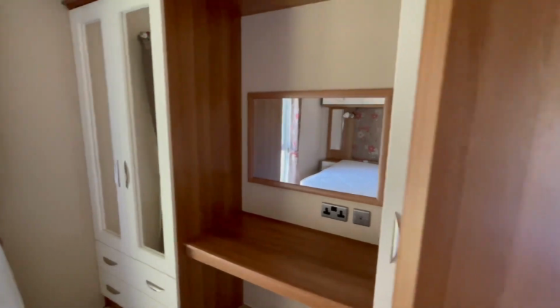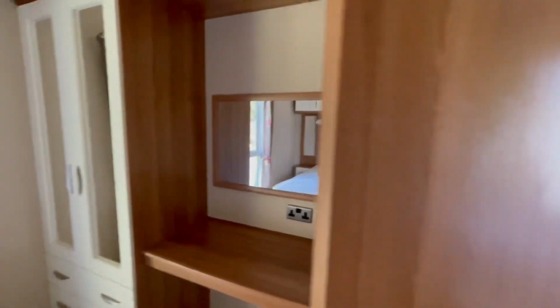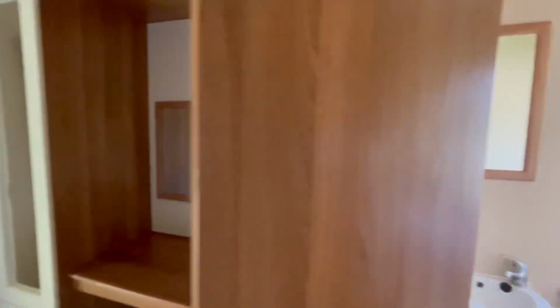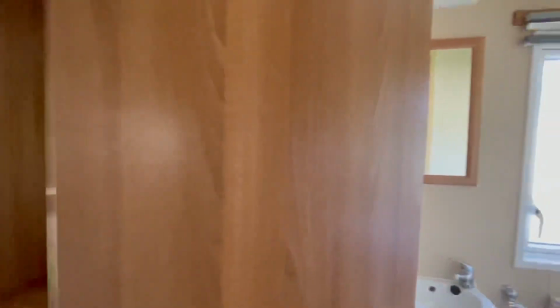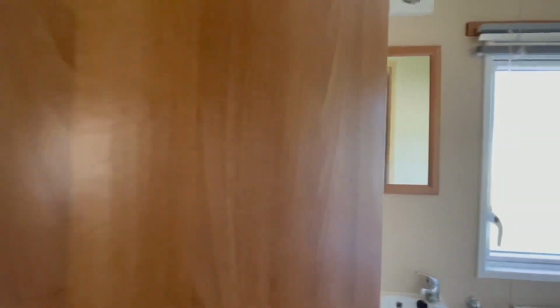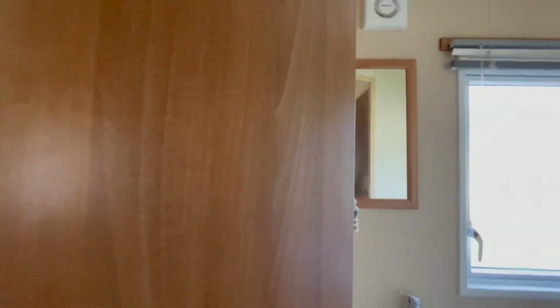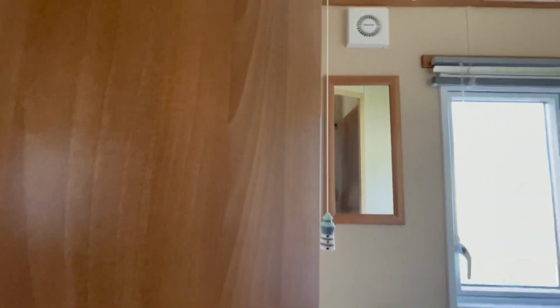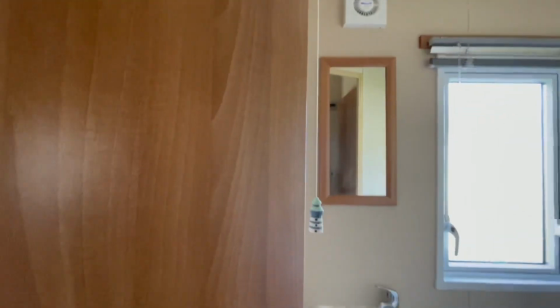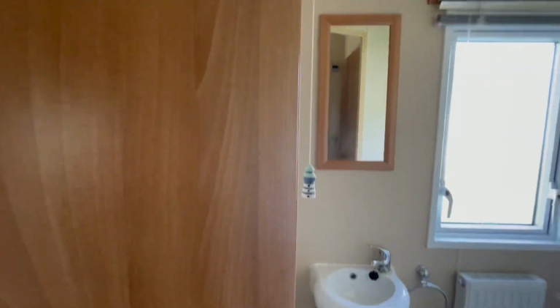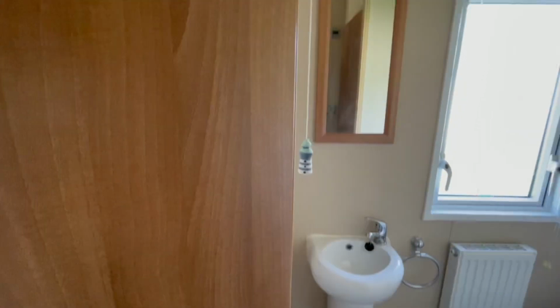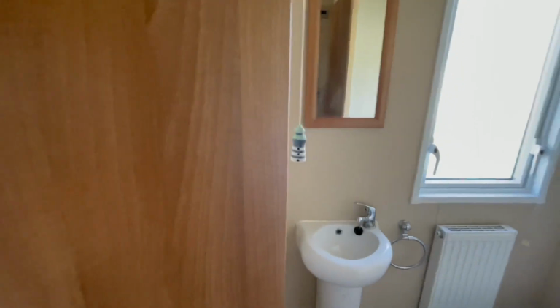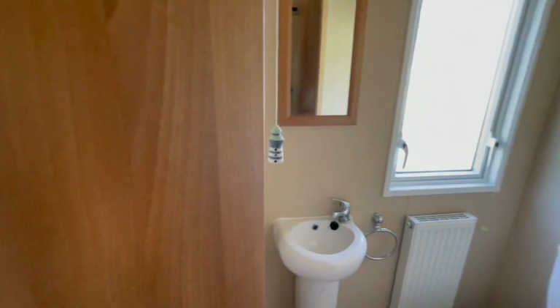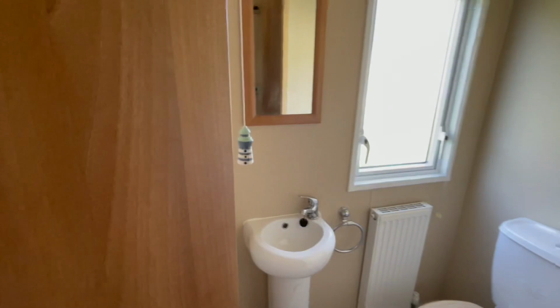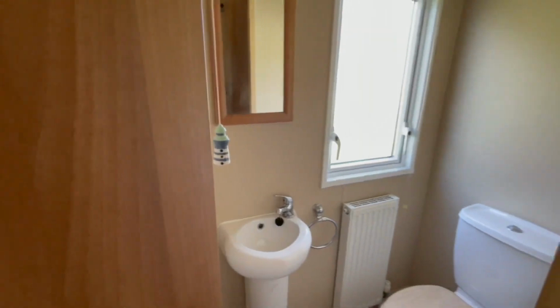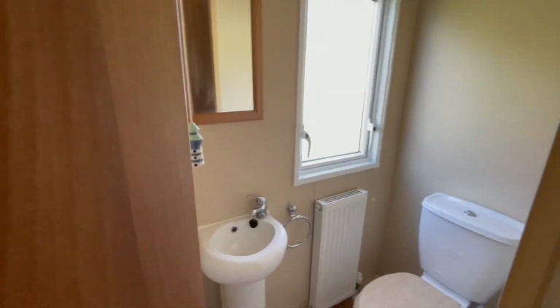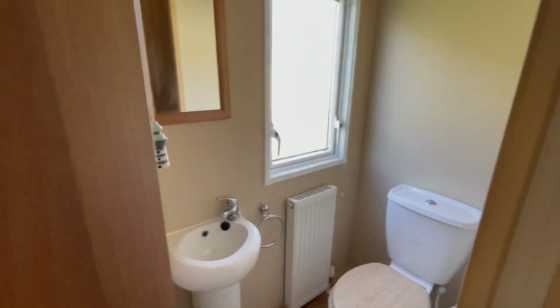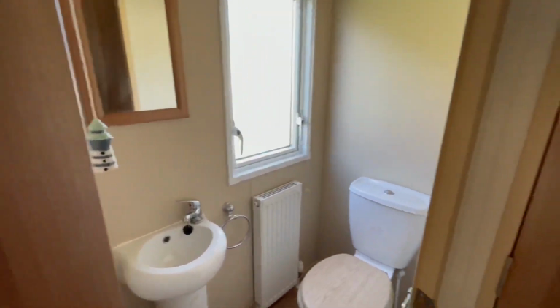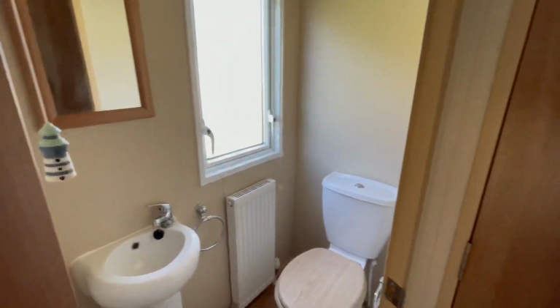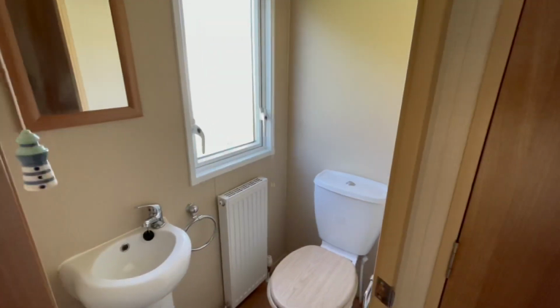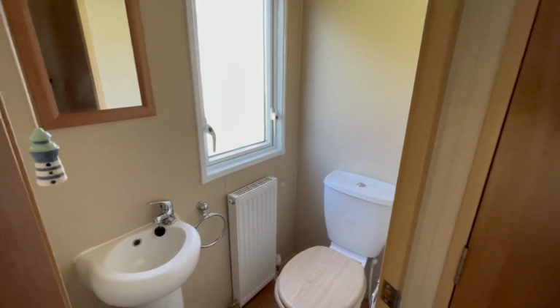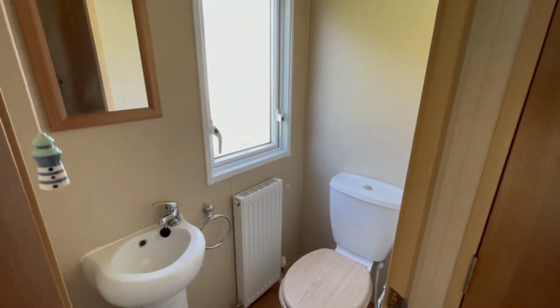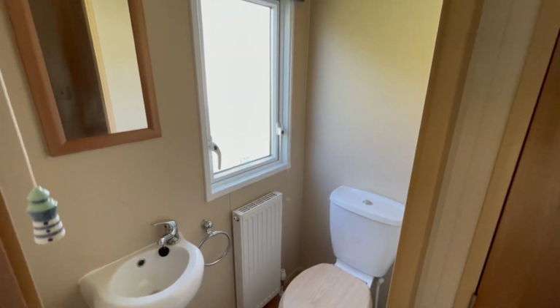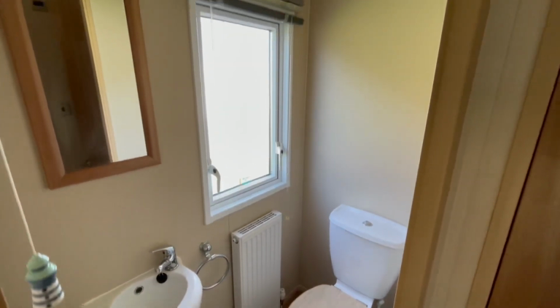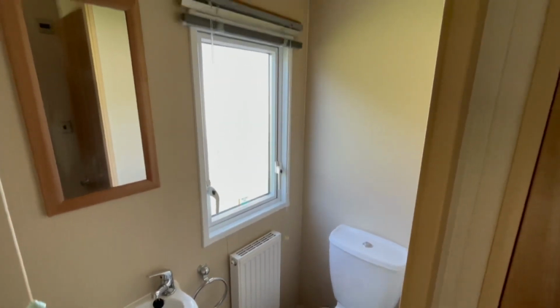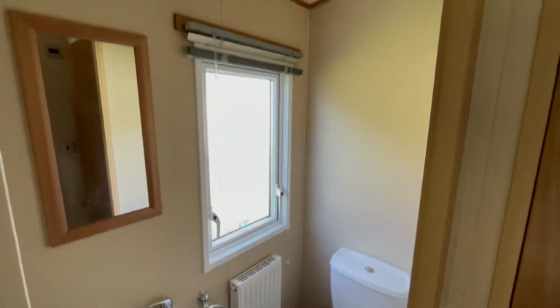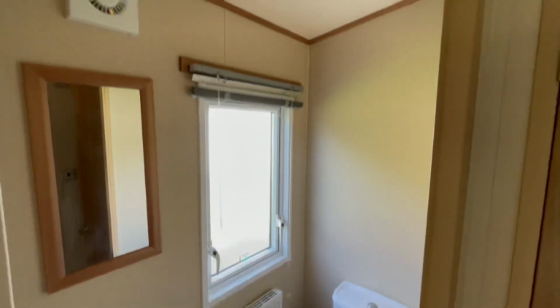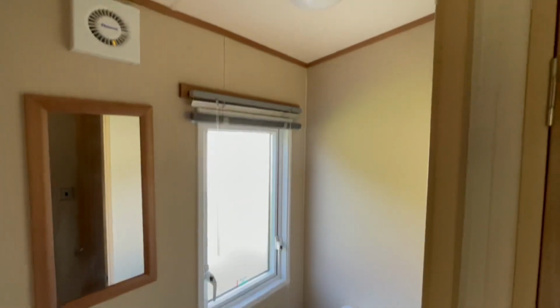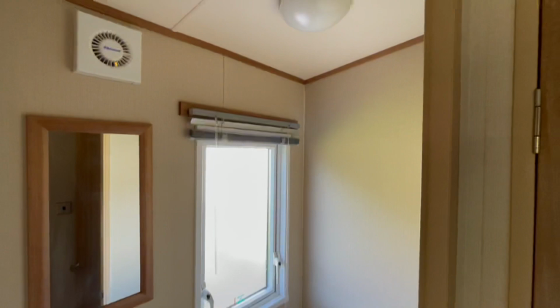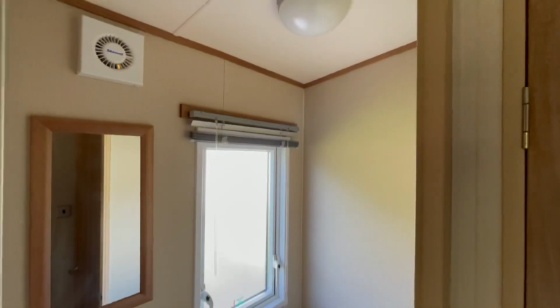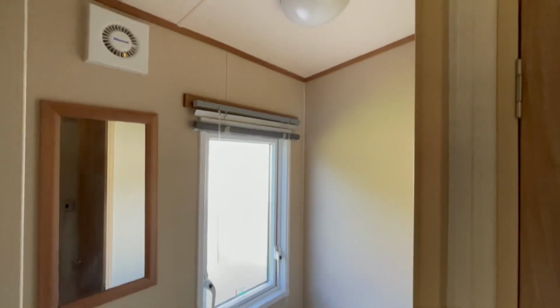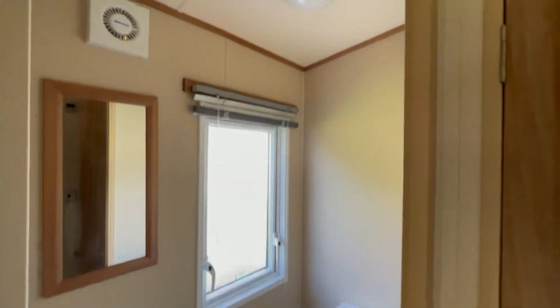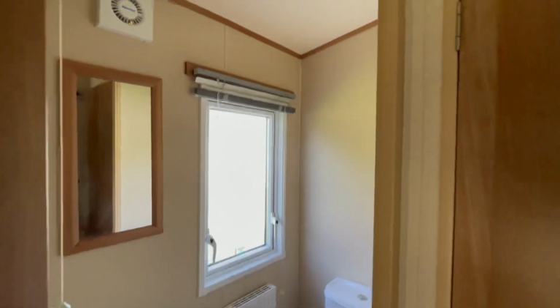There's also an en suite, which is perfect — especially with it being a three bed, it's always great to have two toilets. There's a wash basin in there as well, and an external extractor also.